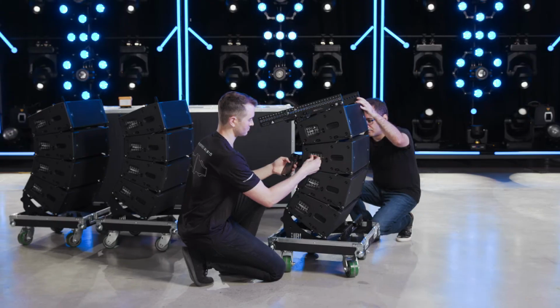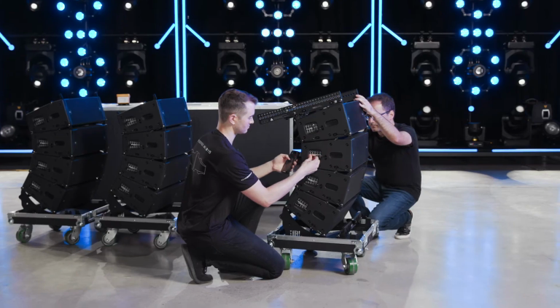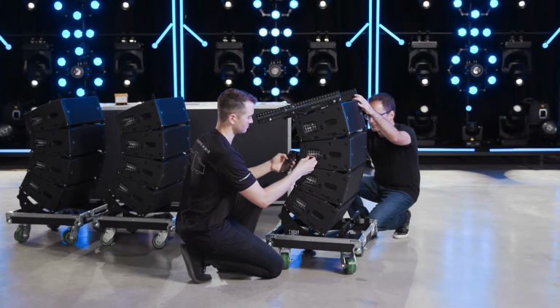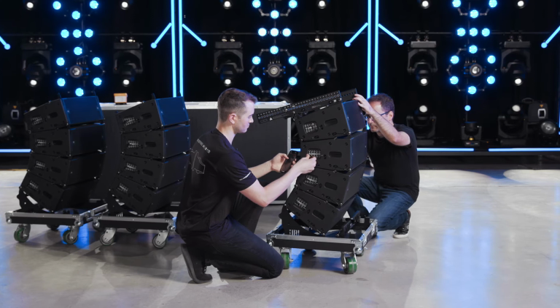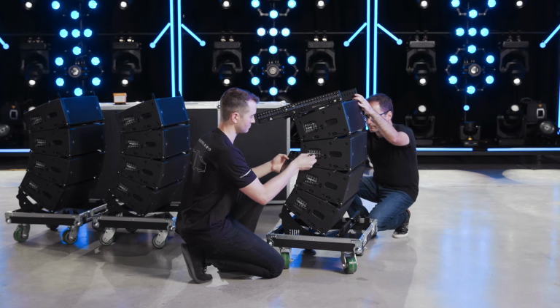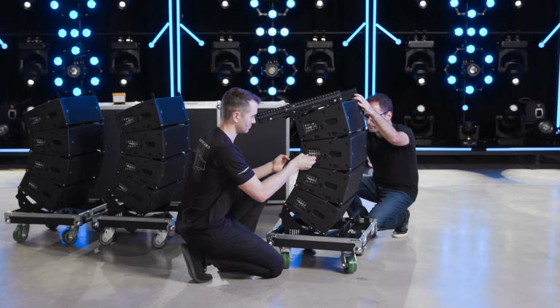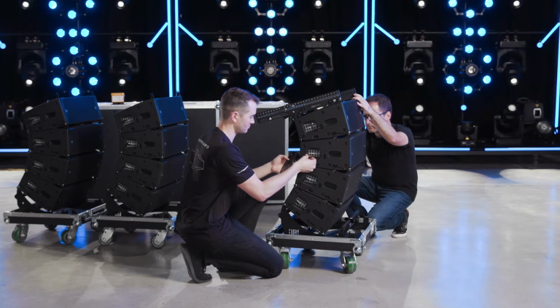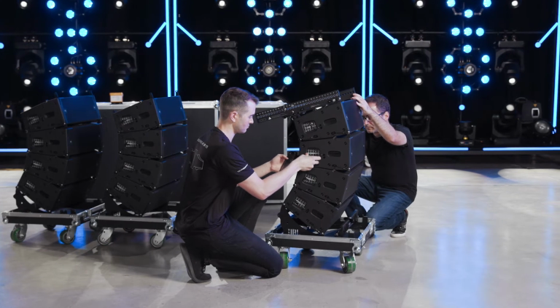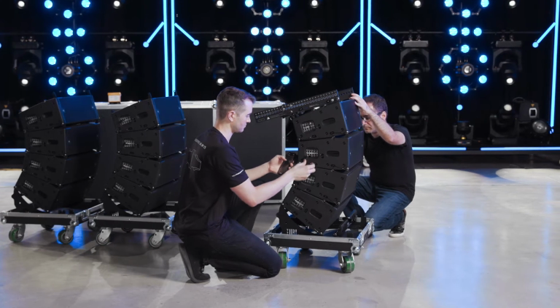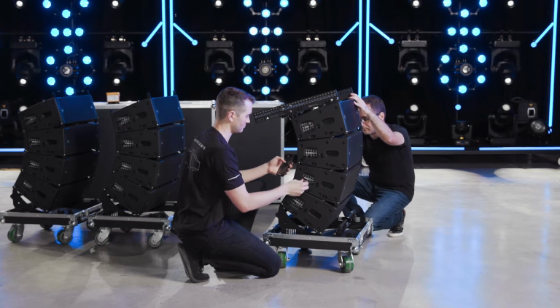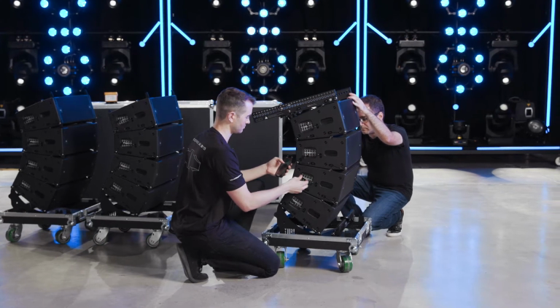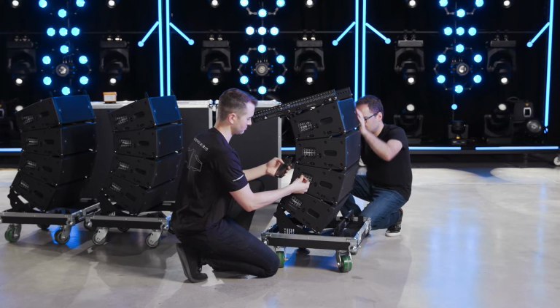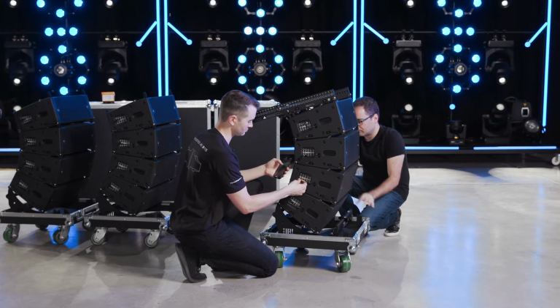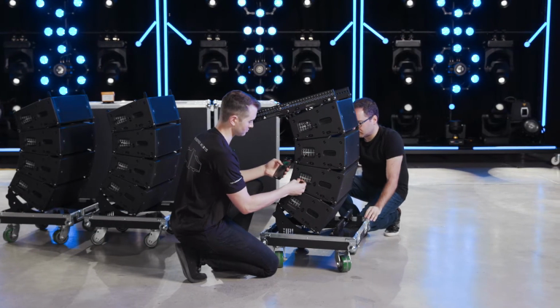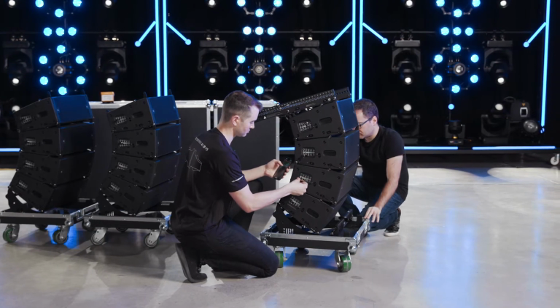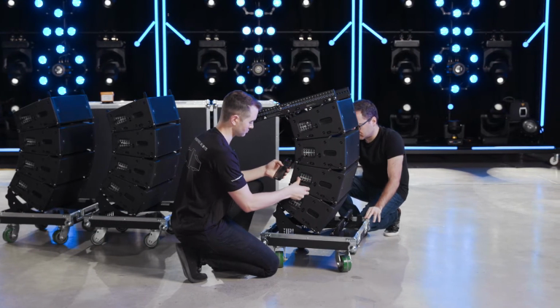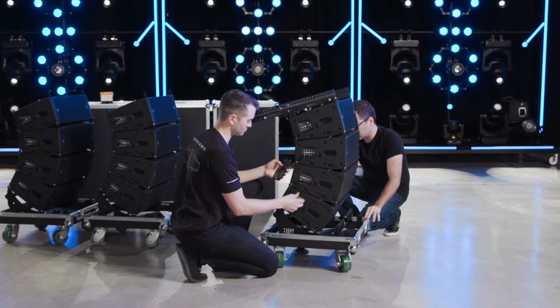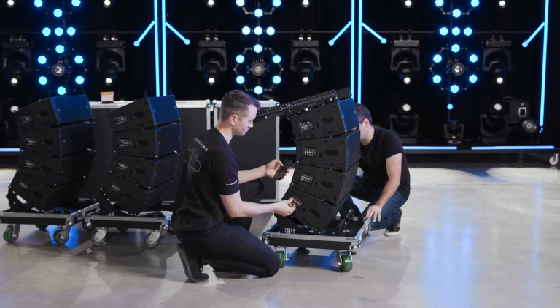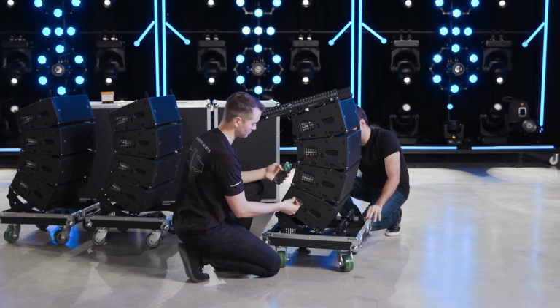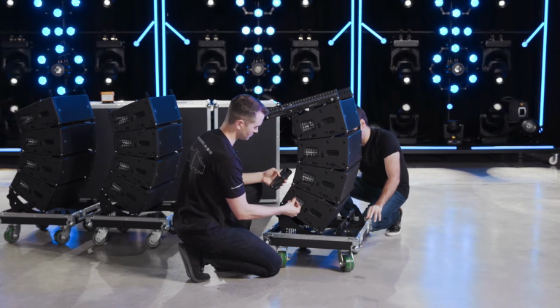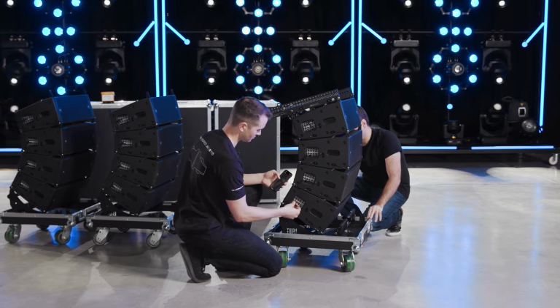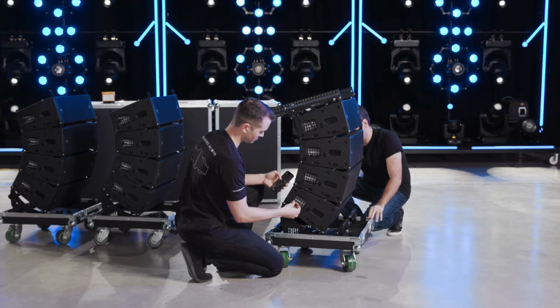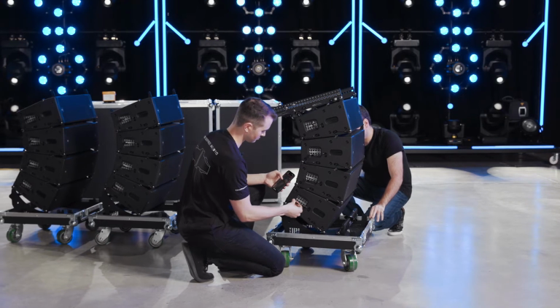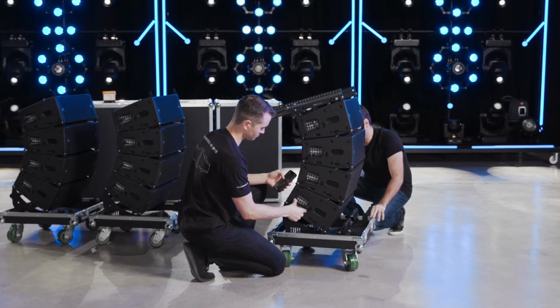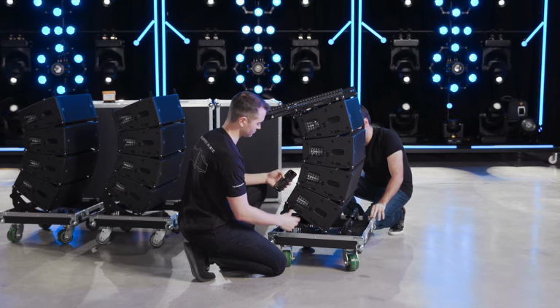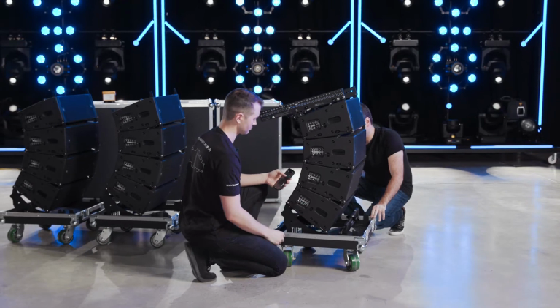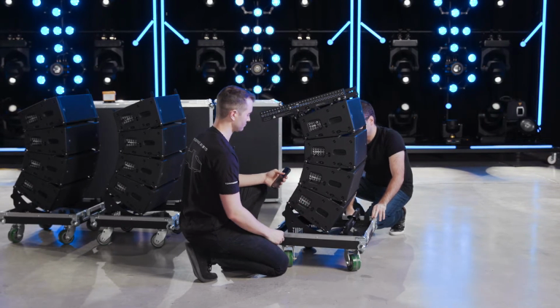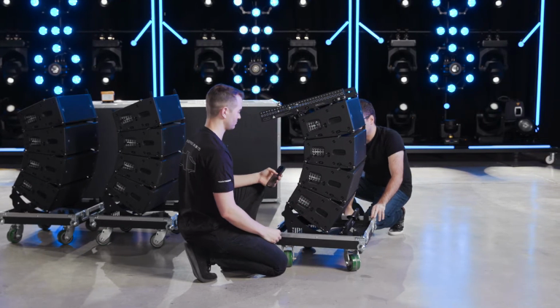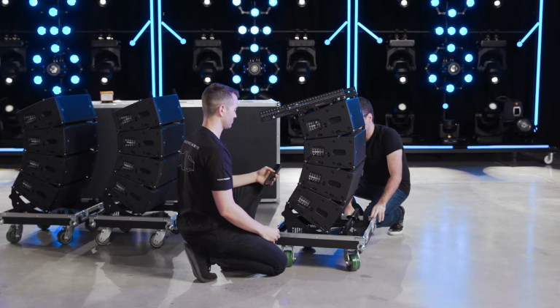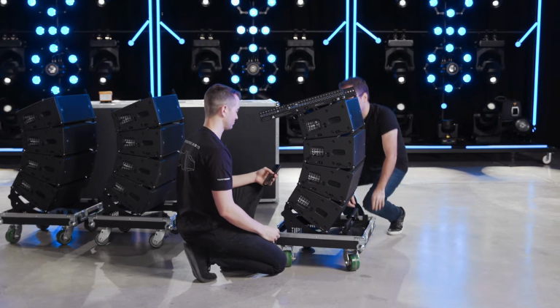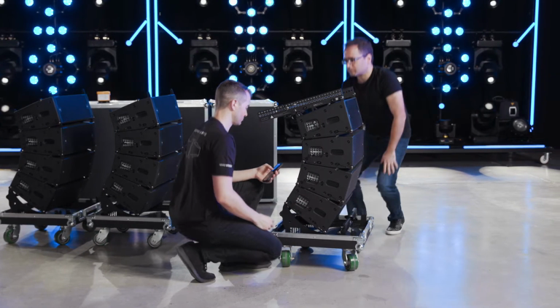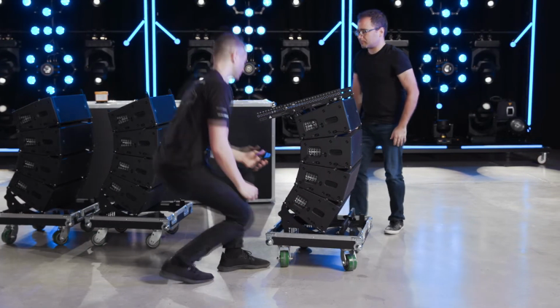Inter-cabinet angles are selected while the system is still on the ground and before the array is suspended. Verify that the pins on both sides of a cabinet match before lifting the array.